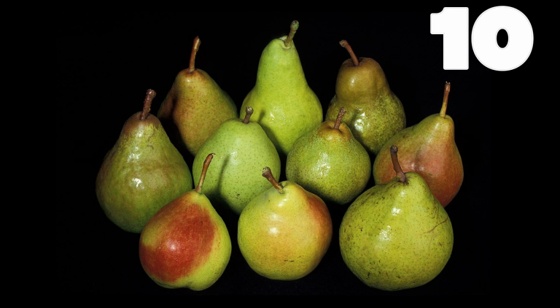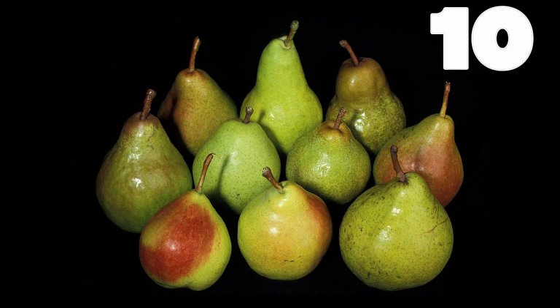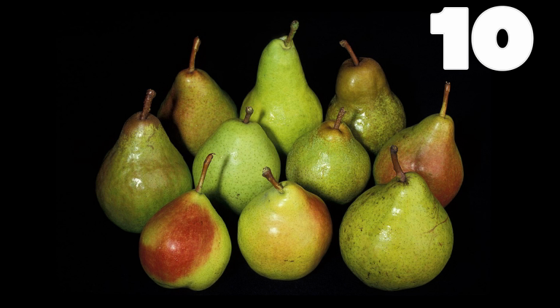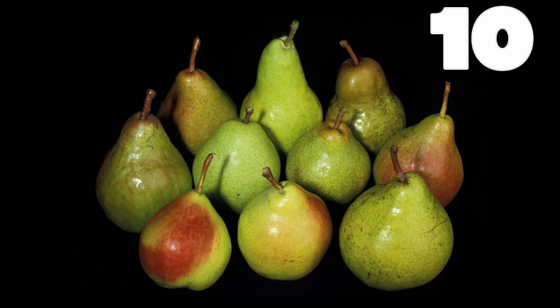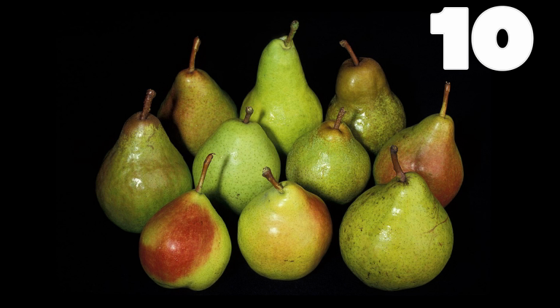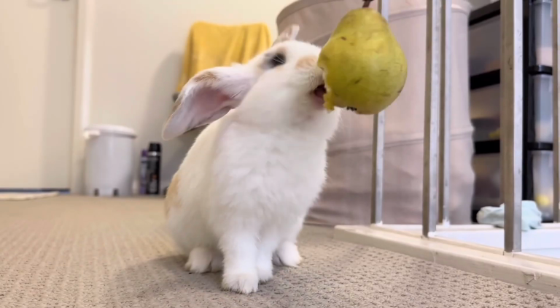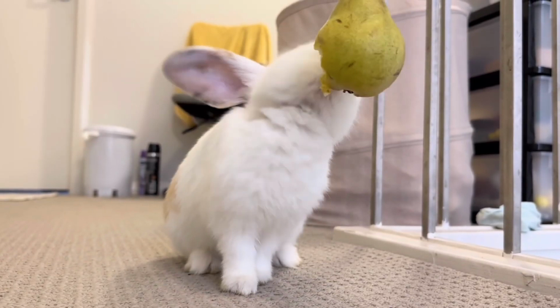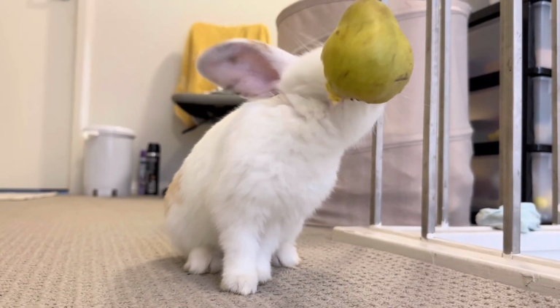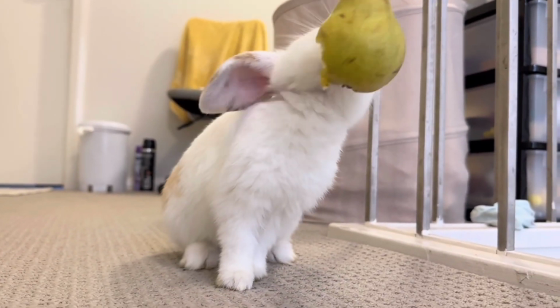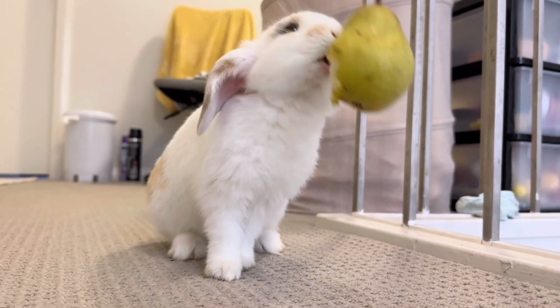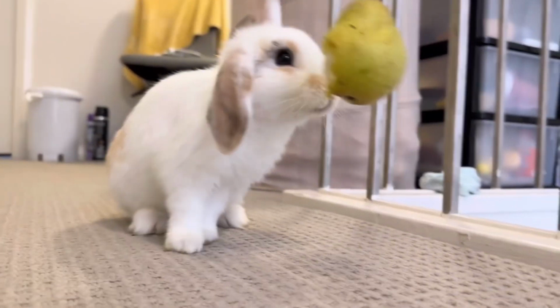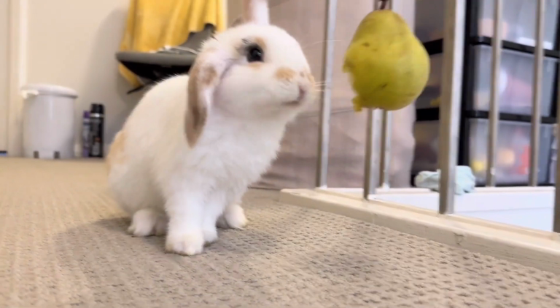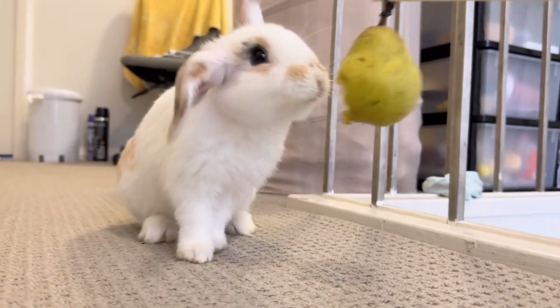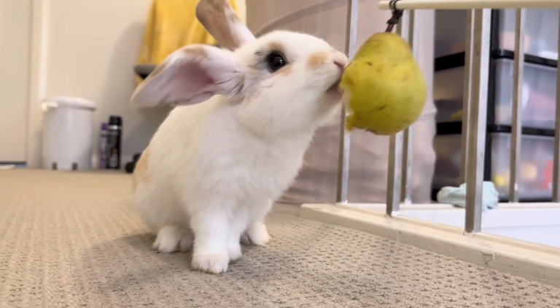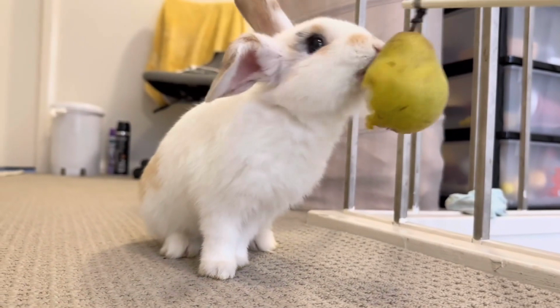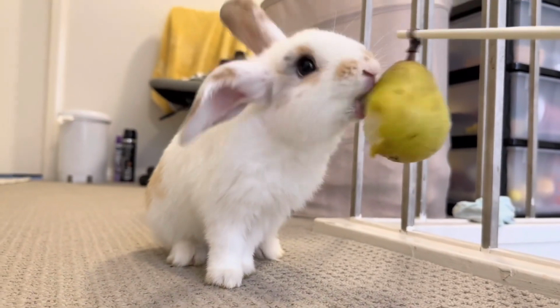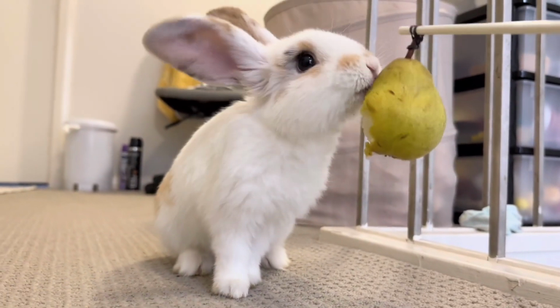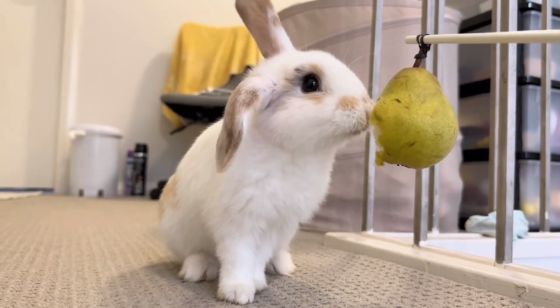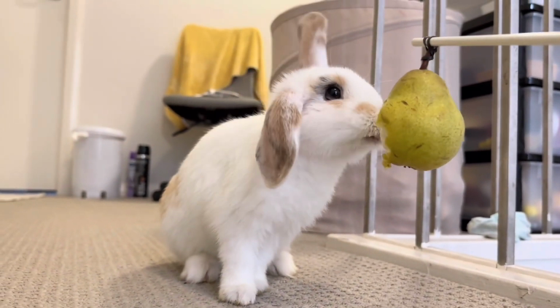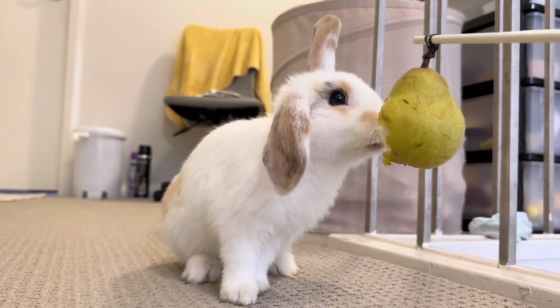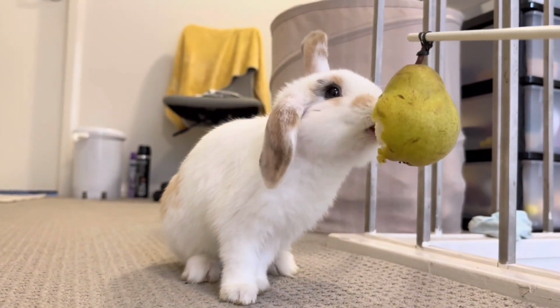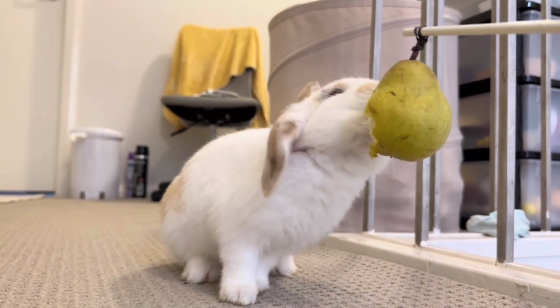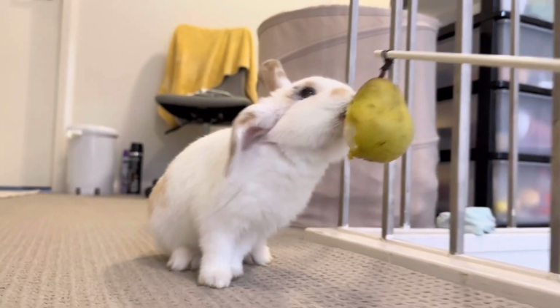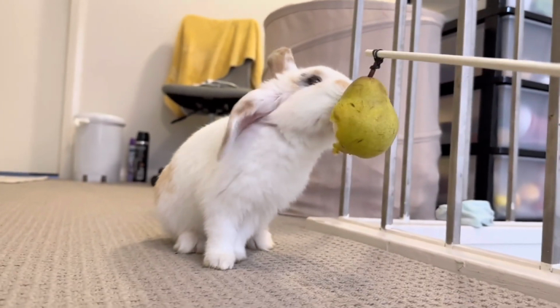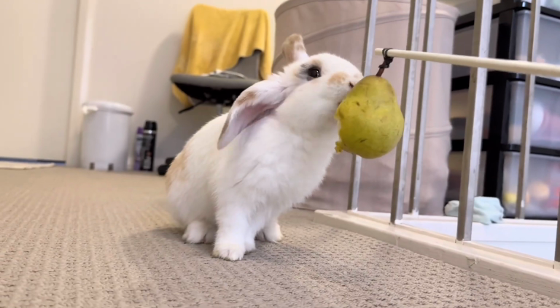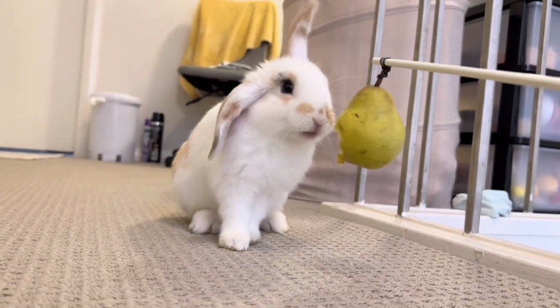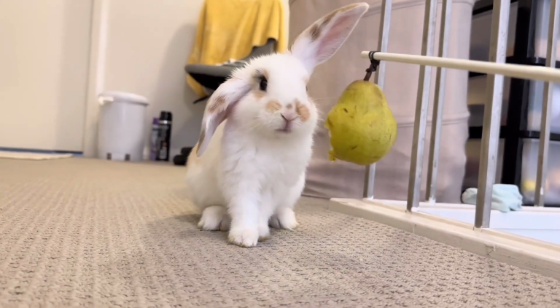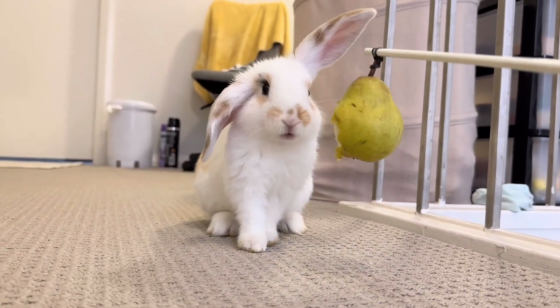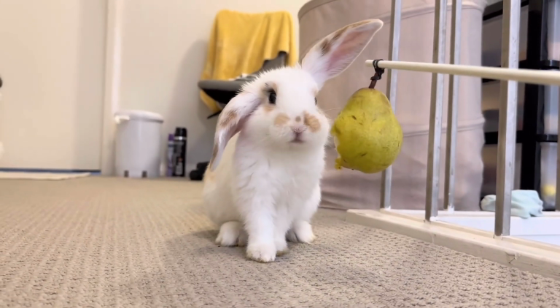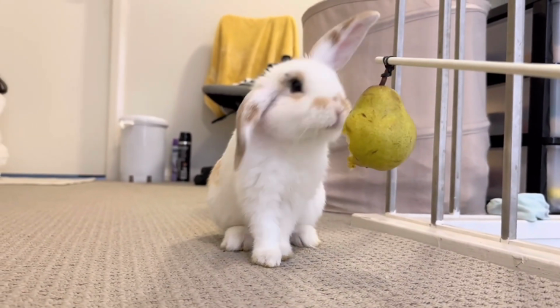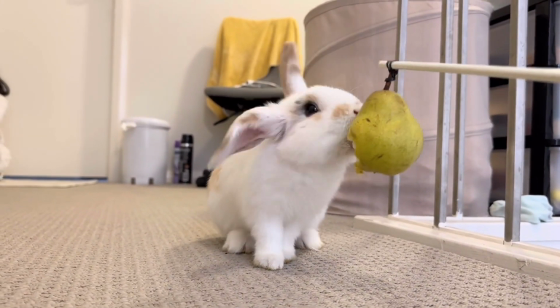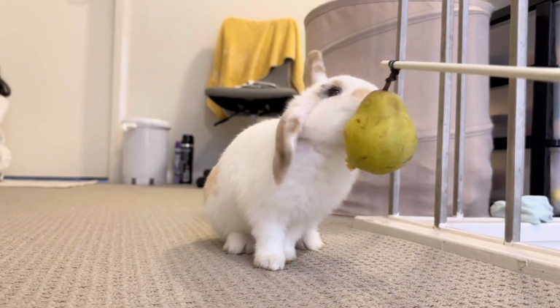Ten. Ten pears, juicy and so sweet. A healthy snack that's a real treat. They keep your tummy happy and your smile wide. Enjoy these pears with every bite.